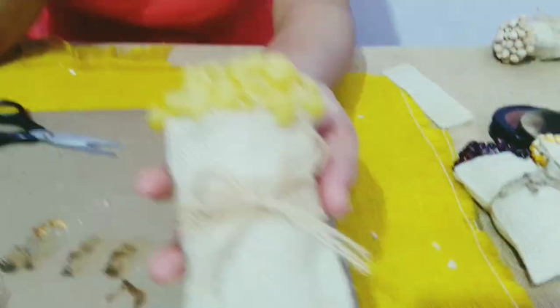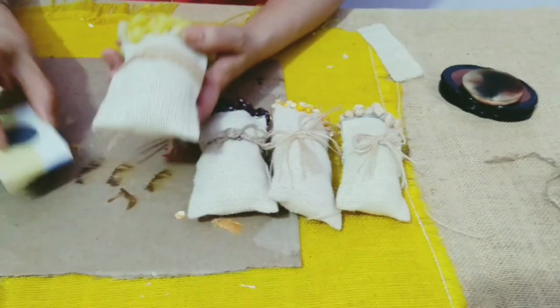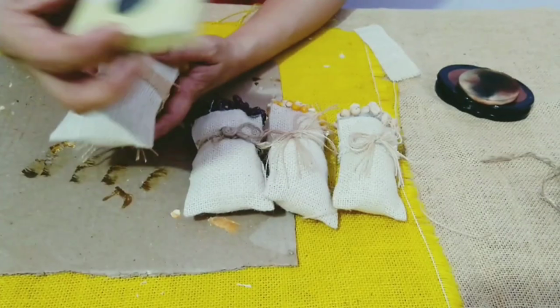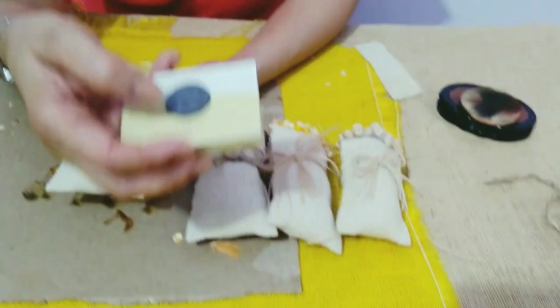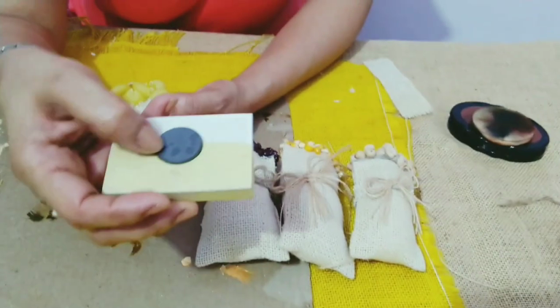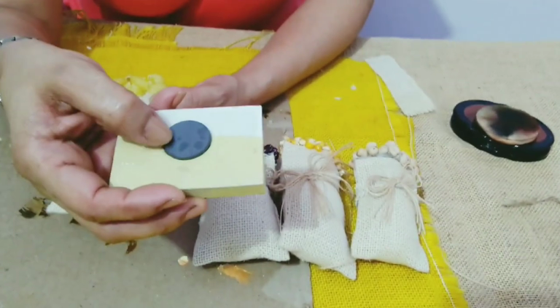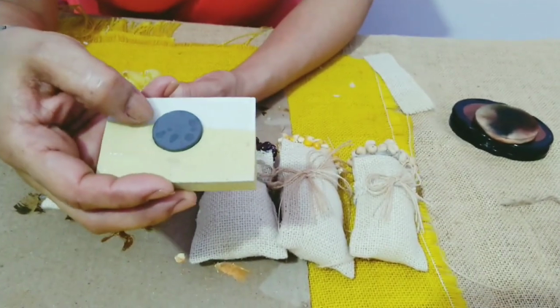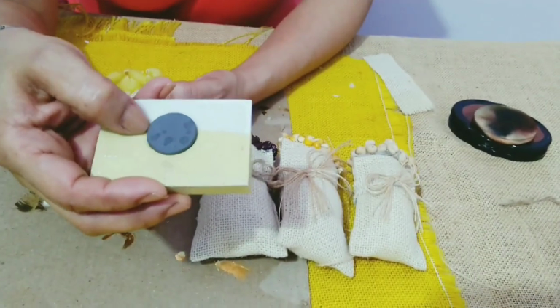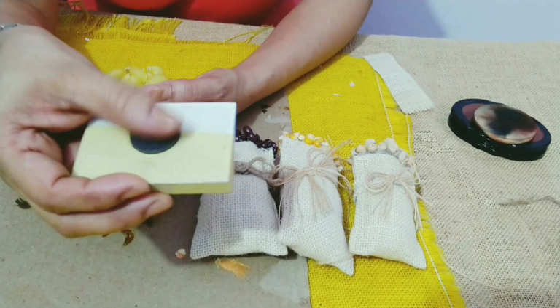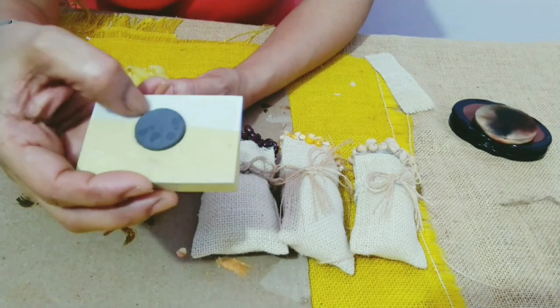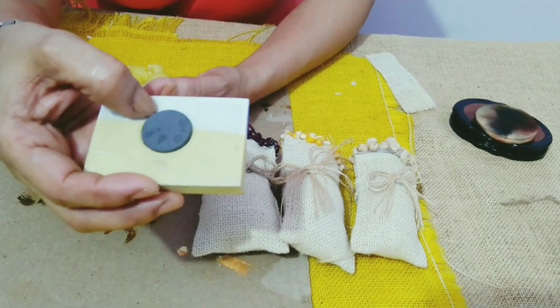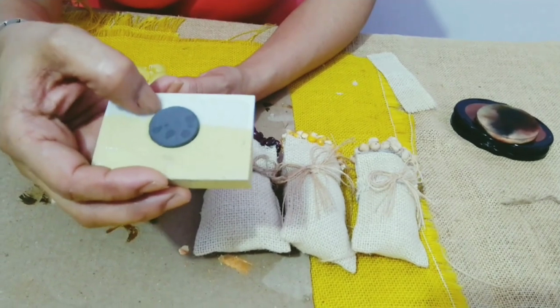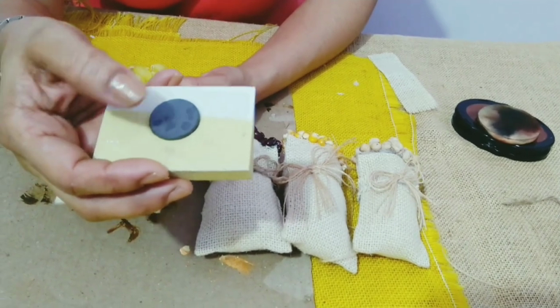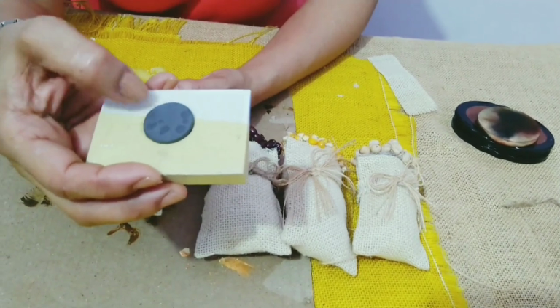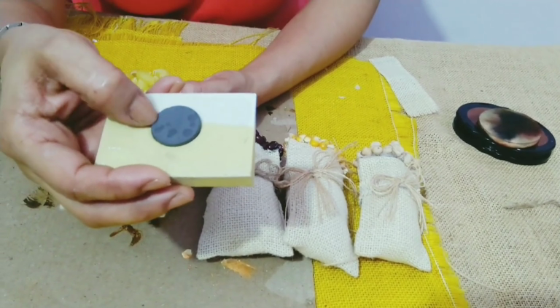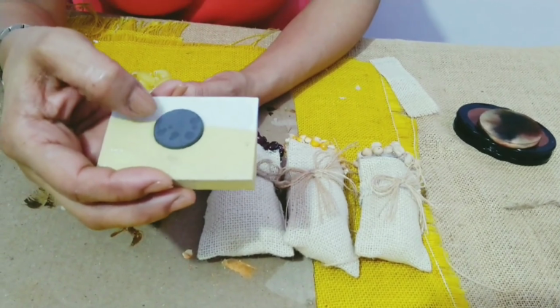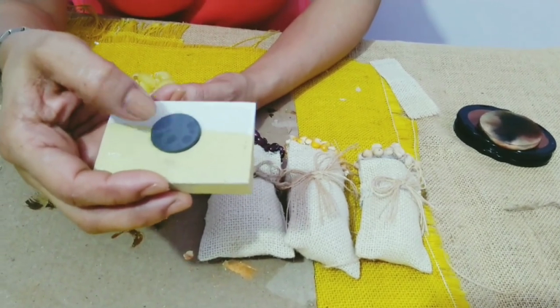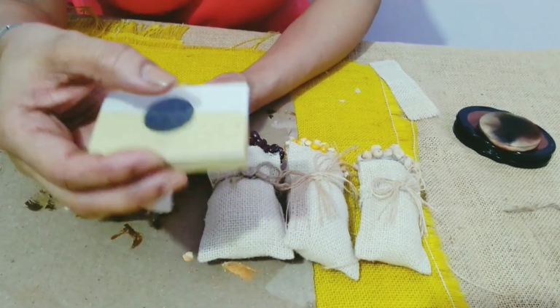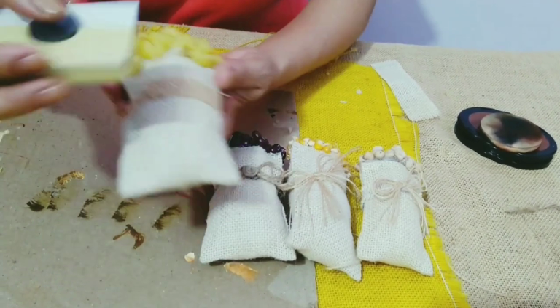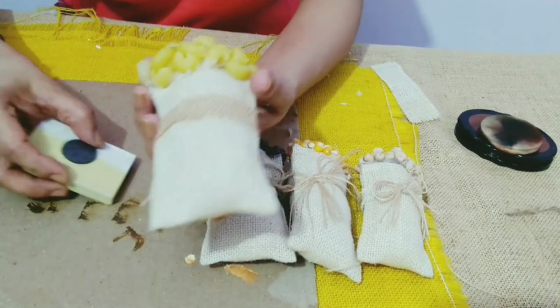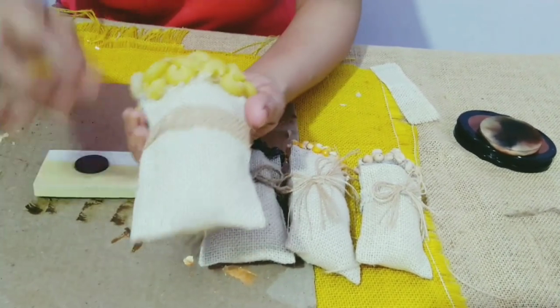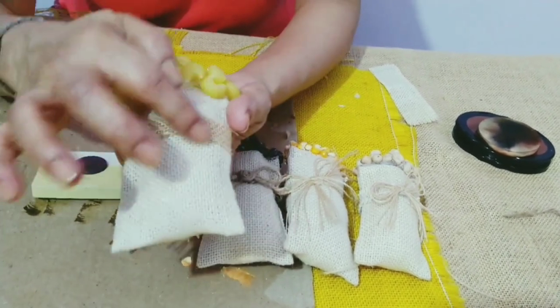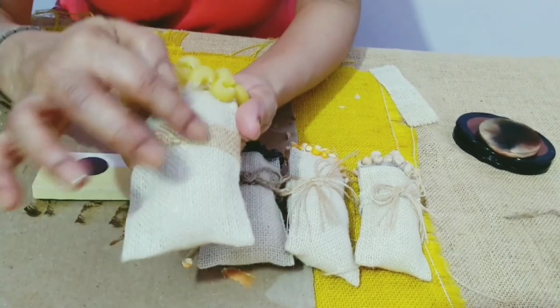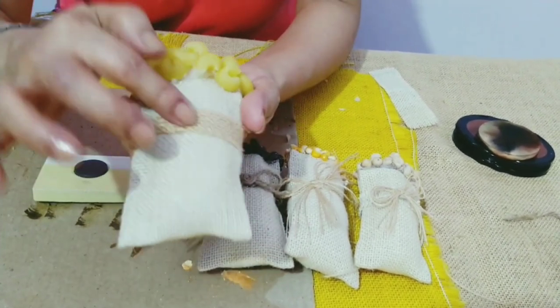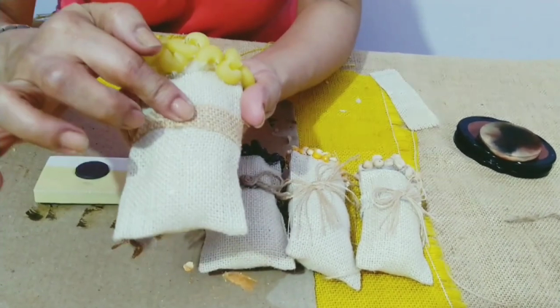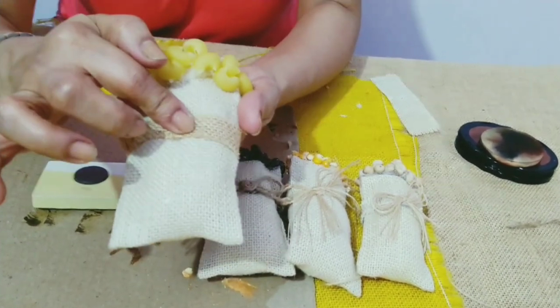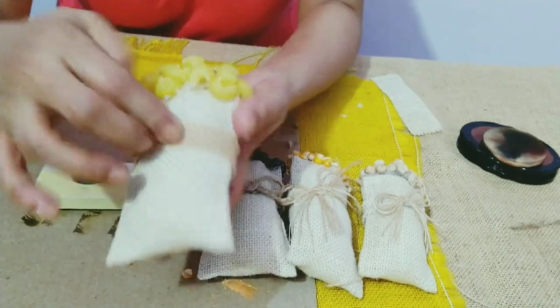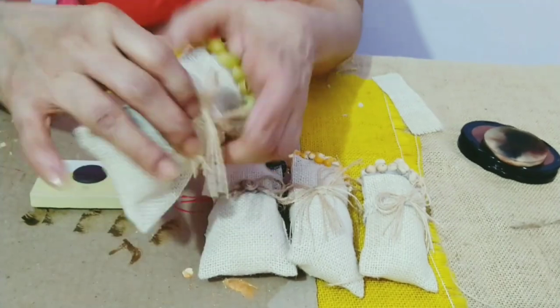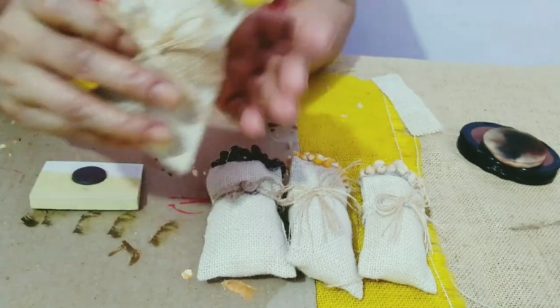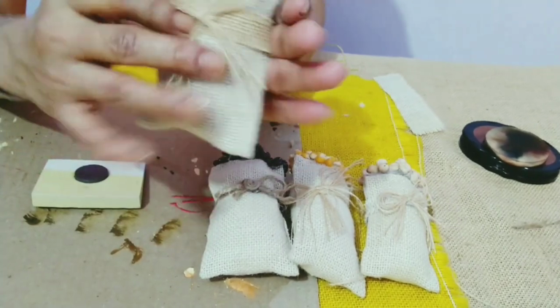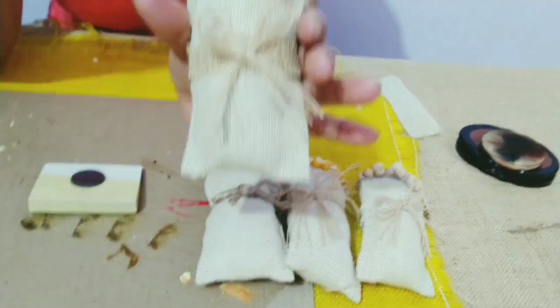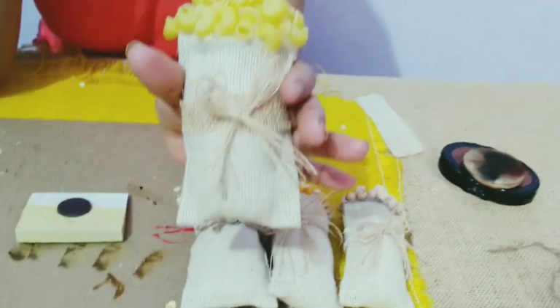You'll need a fridge magnet like this, a round magnet. I don't have one at the moment, but you'll need to stick it with a hot glue gun and then you can put it on the fridge.